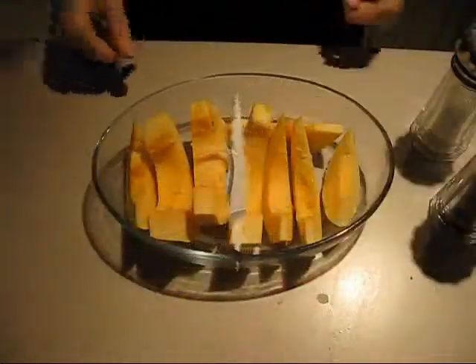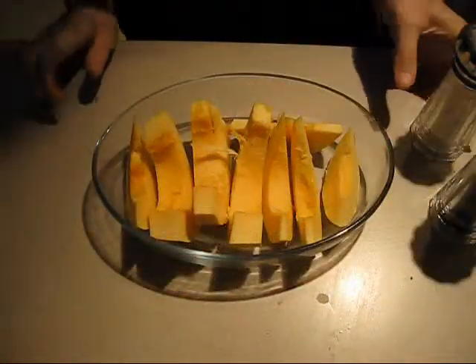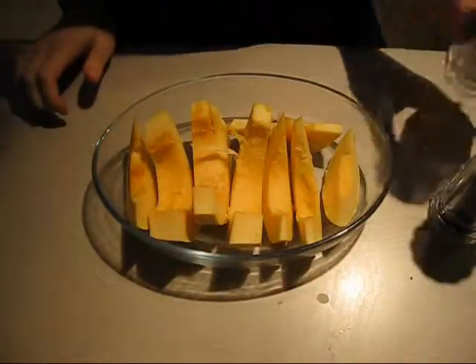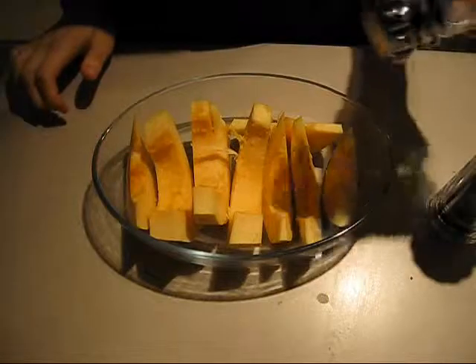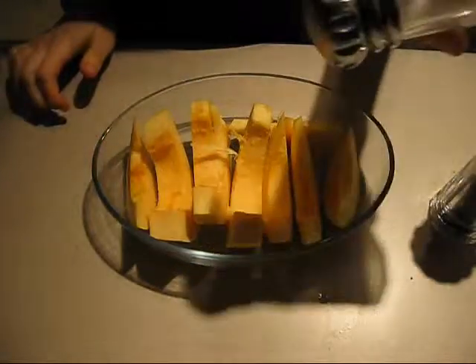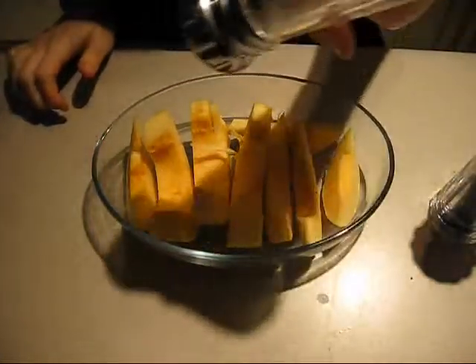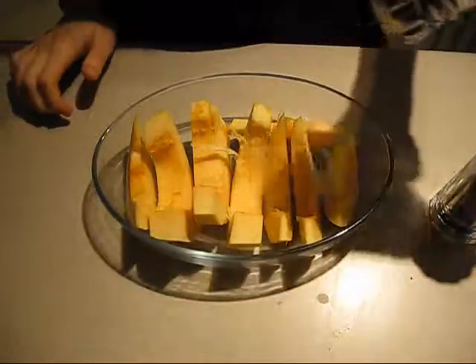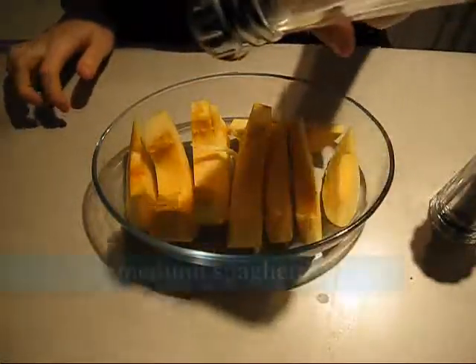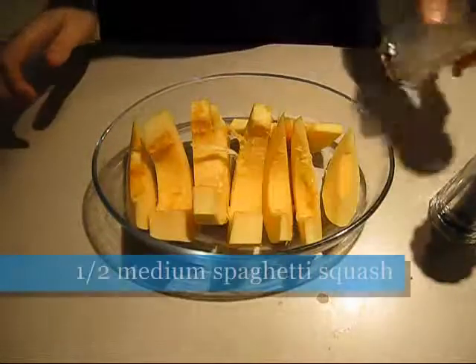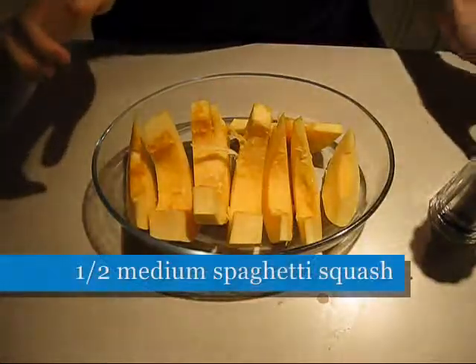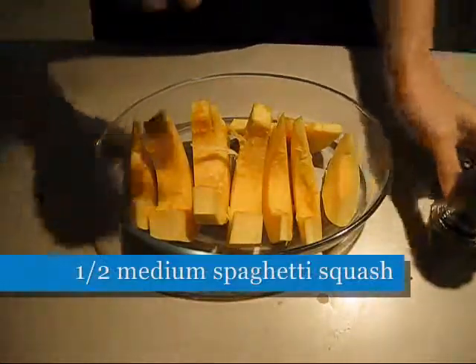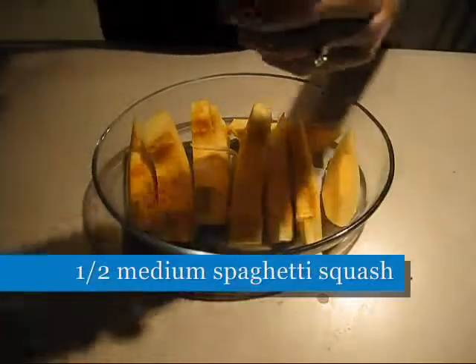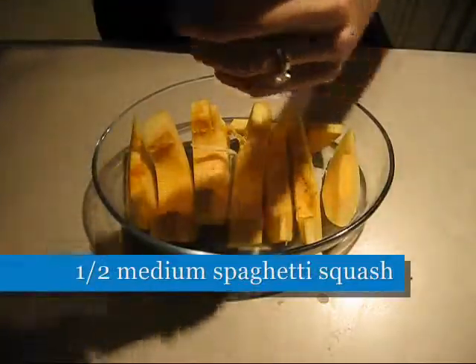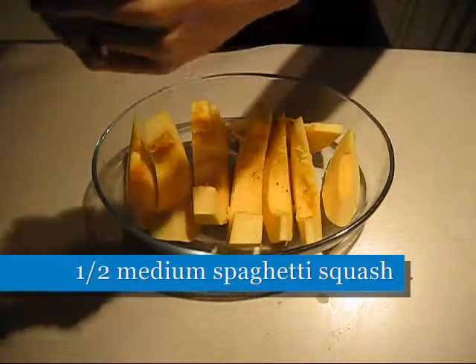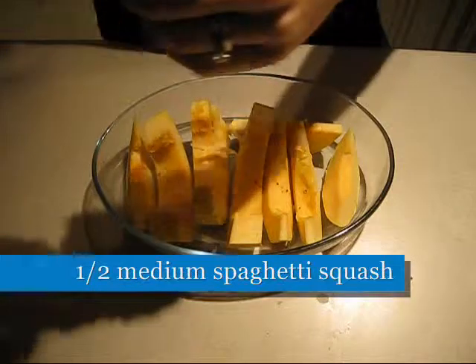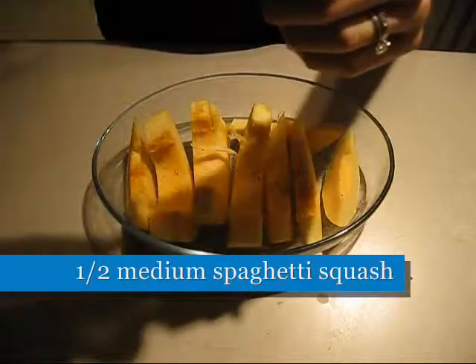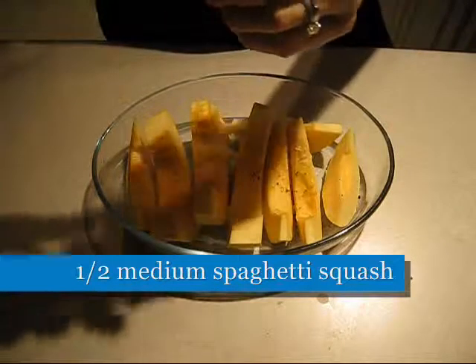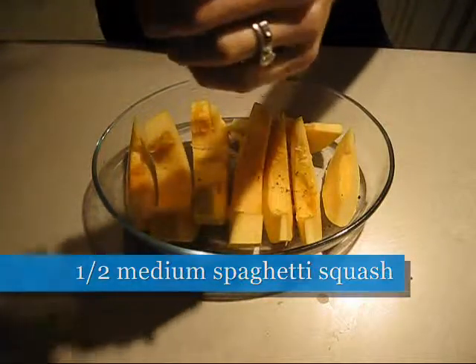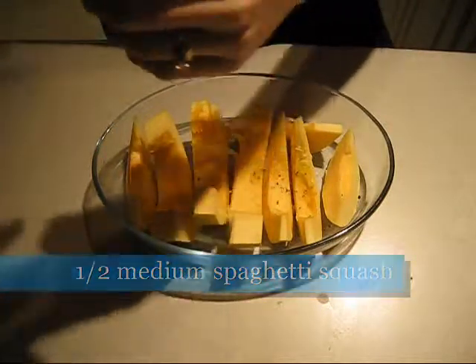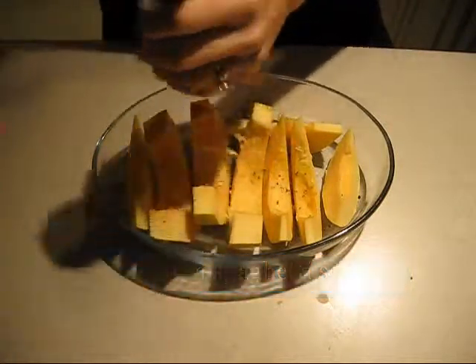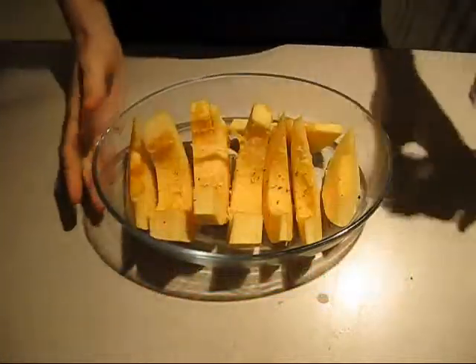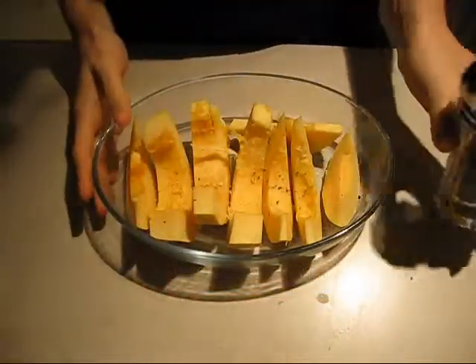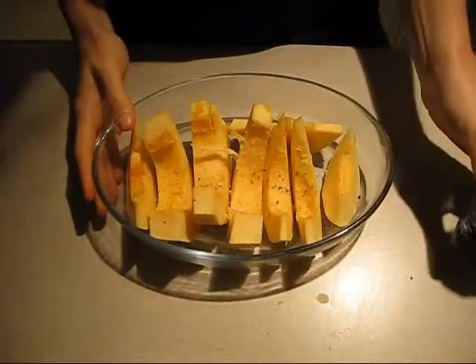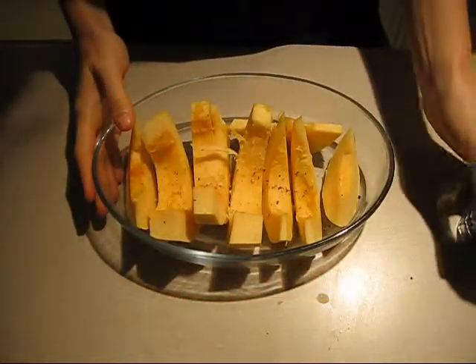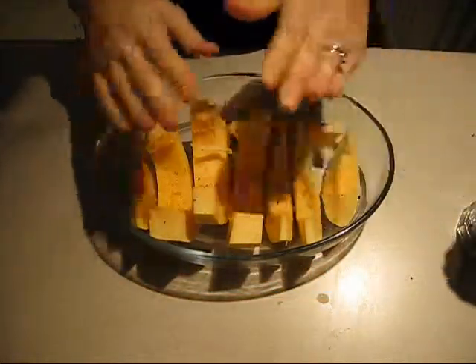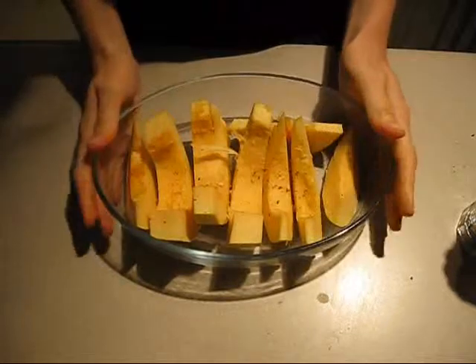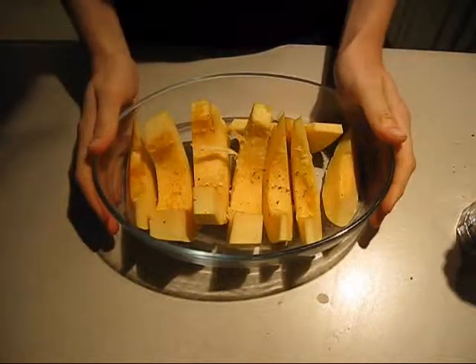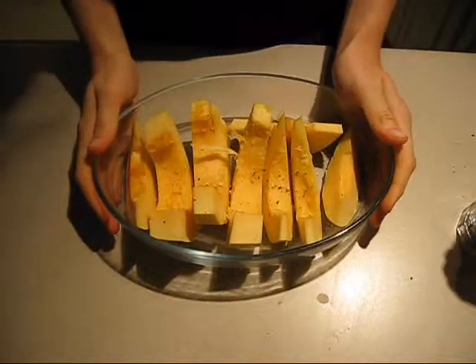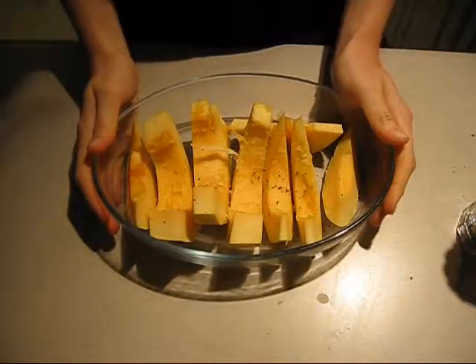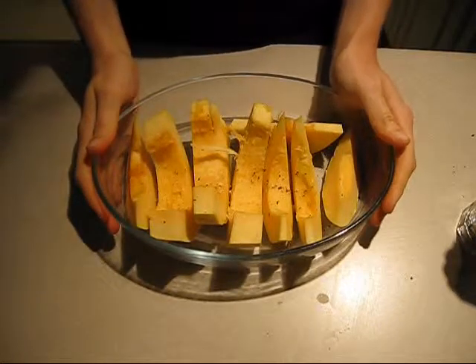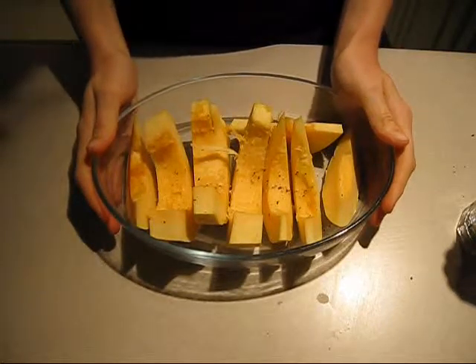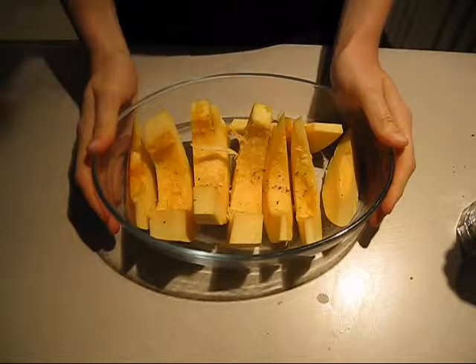So first we're just going to add a little bit of salt and a little bit of pepper to our spaghetti squash. Now you can bake this if you'd like, but I'm just going to microwave it. So I'm going to put a cover over it and microwave for about 10 minutes.